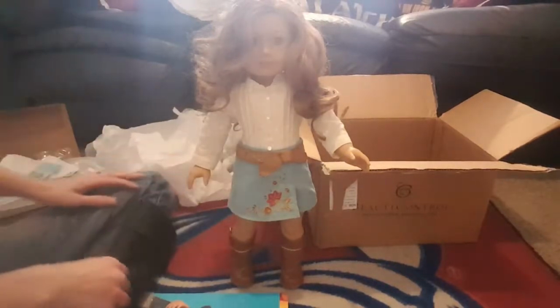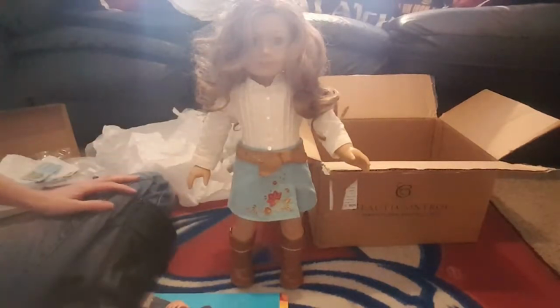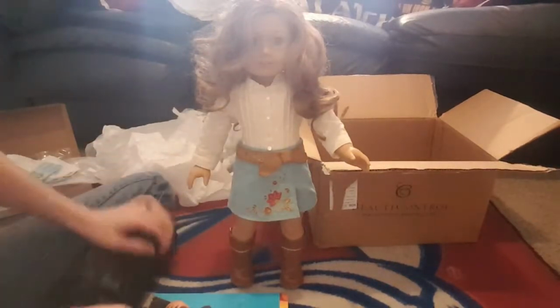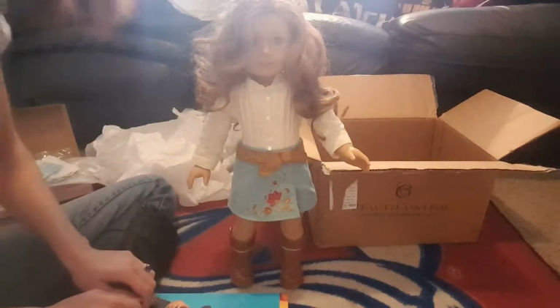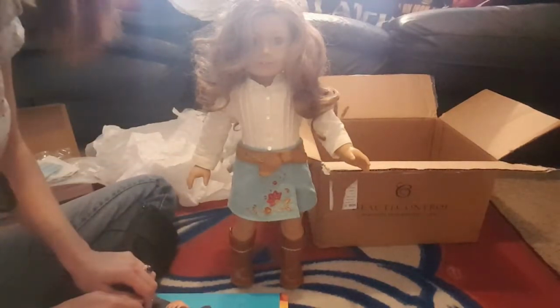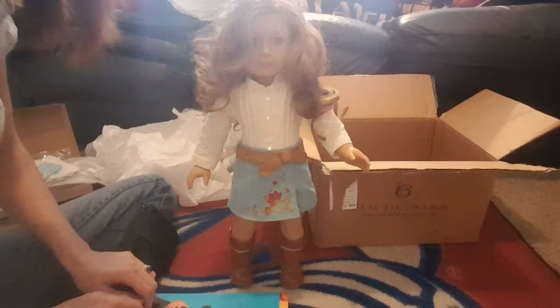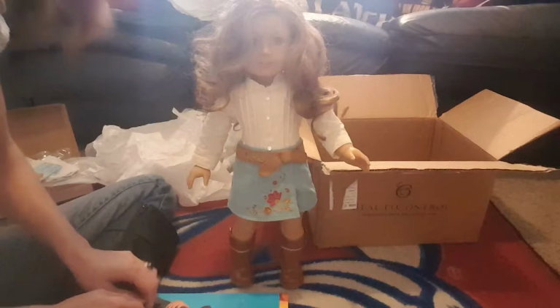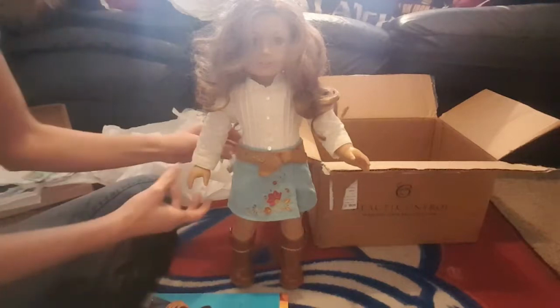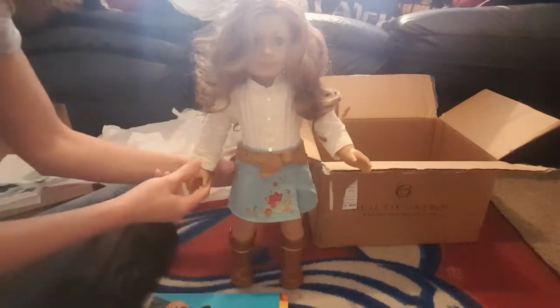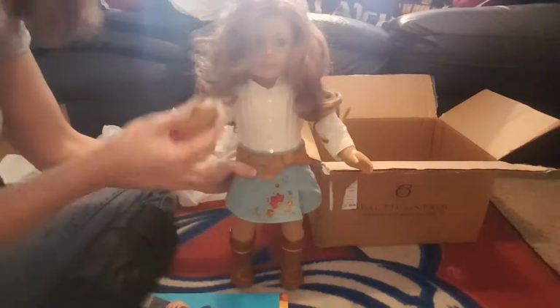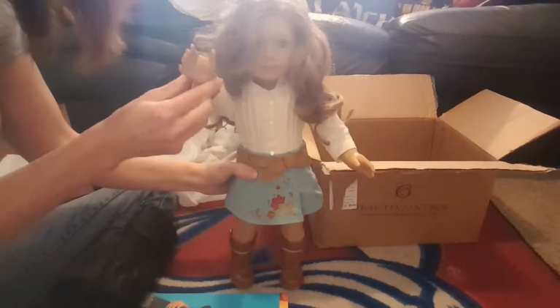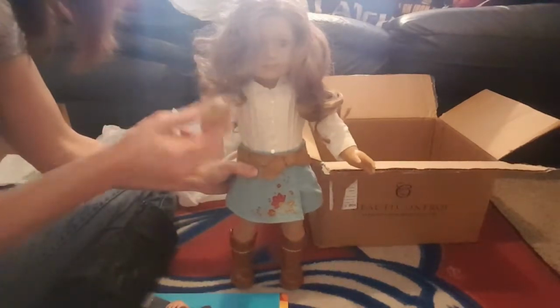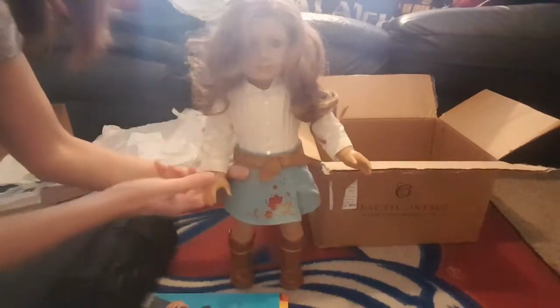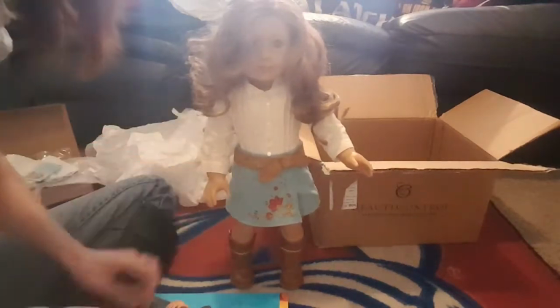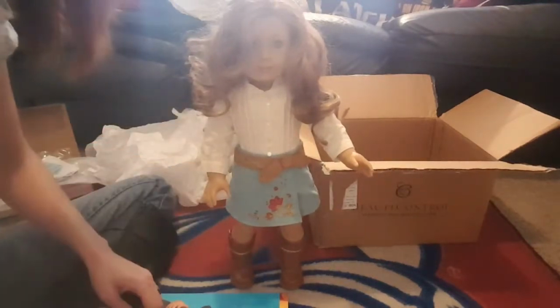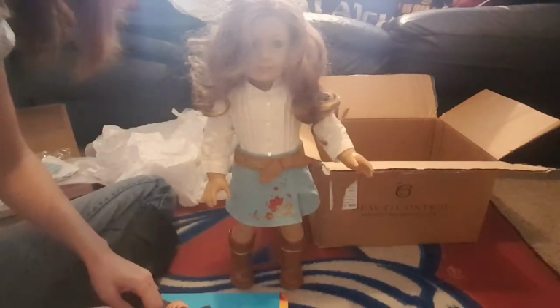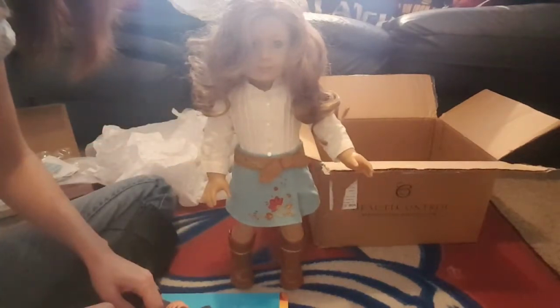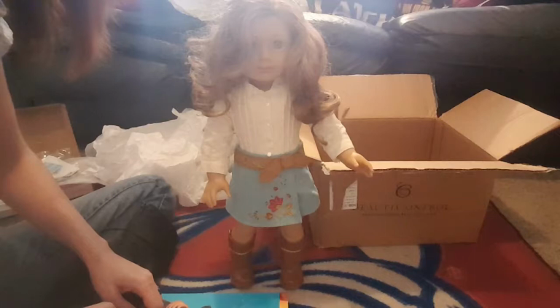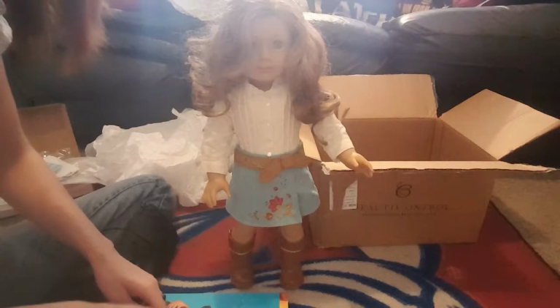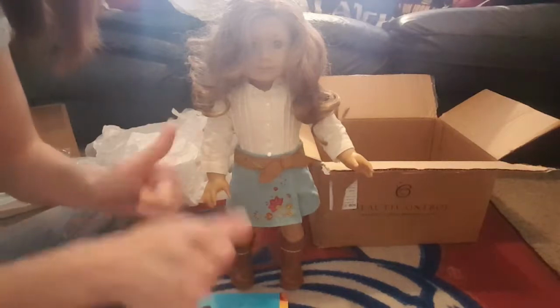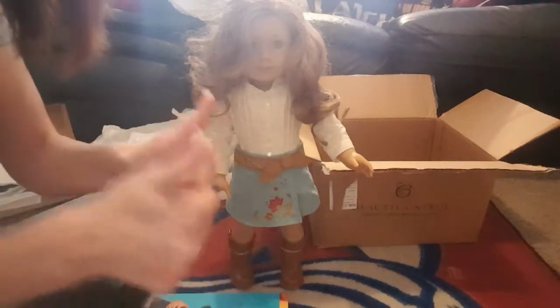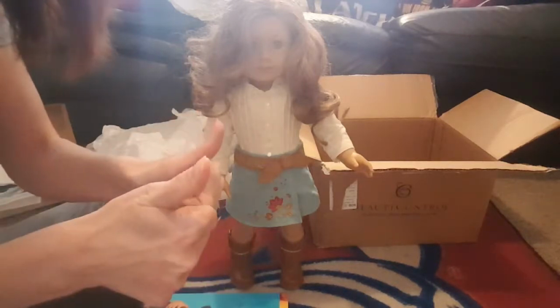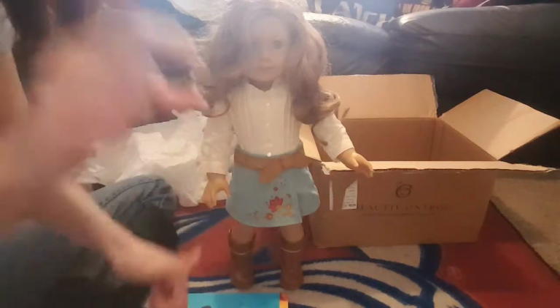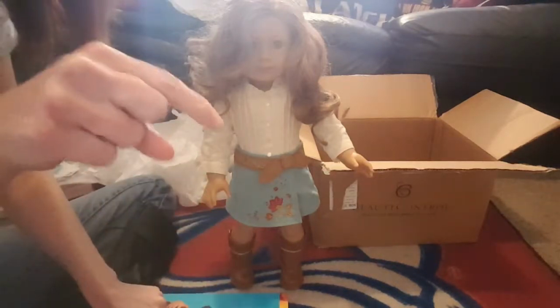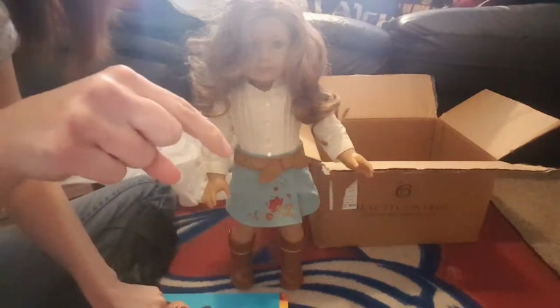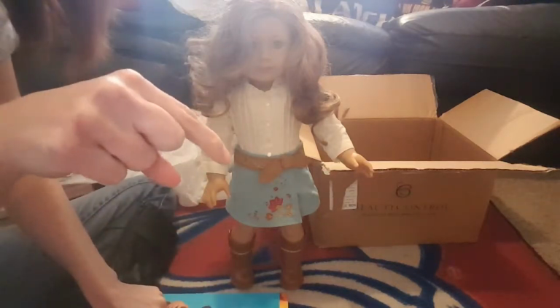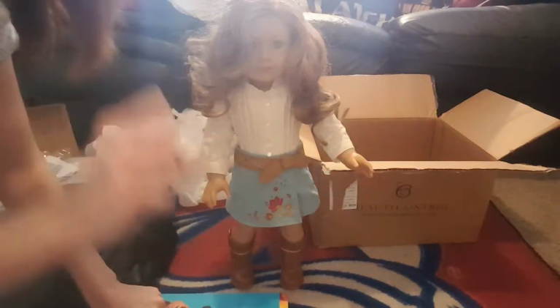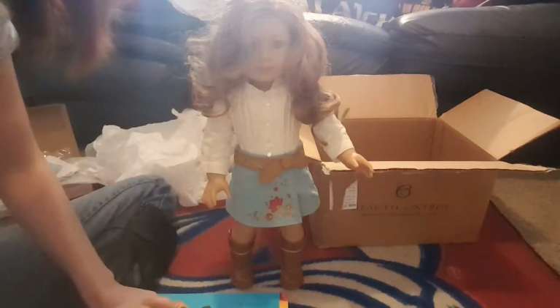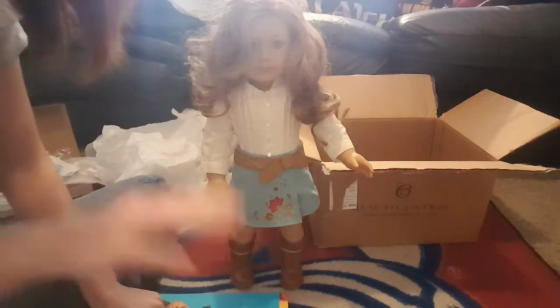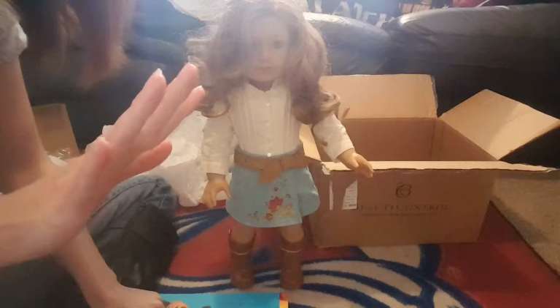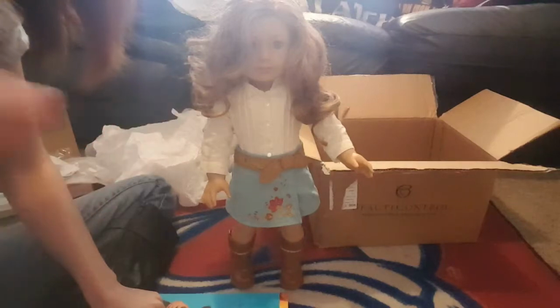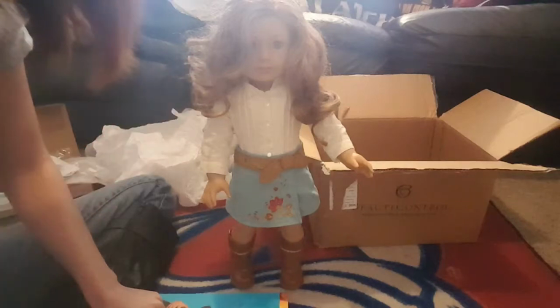Well guys, there's my outfits and my doll for the day. Say hi, Nikki! I hope you guys enjoyed this video. If you did, give us a thumbs up and hit the nice little red subscribe button down below. We'll see you again soon. Bye guys!